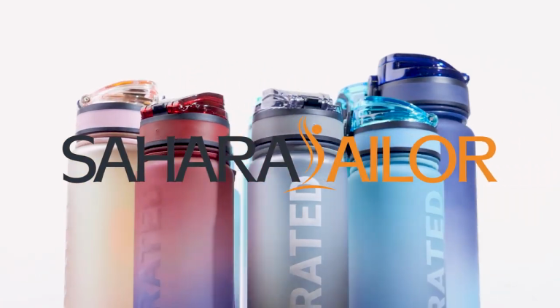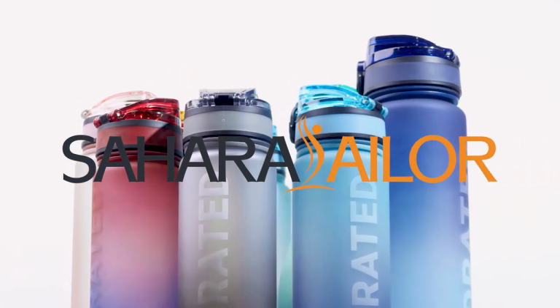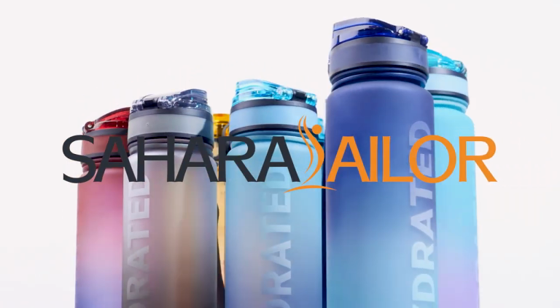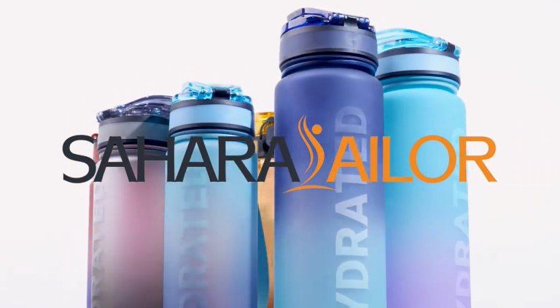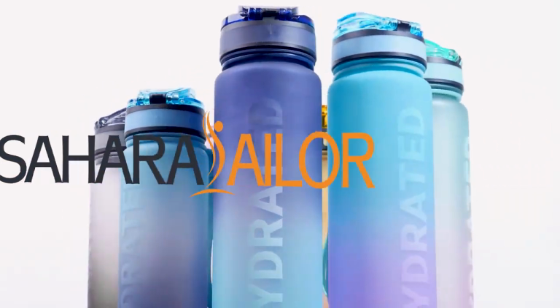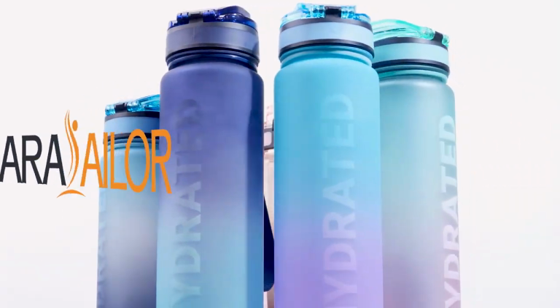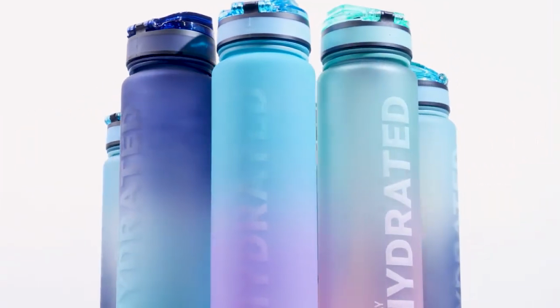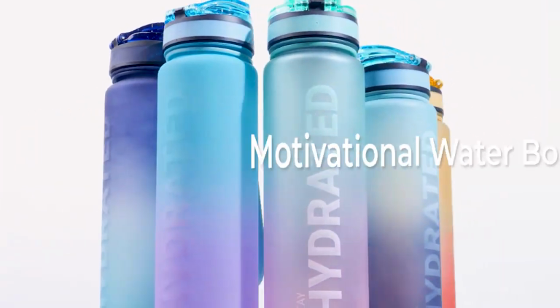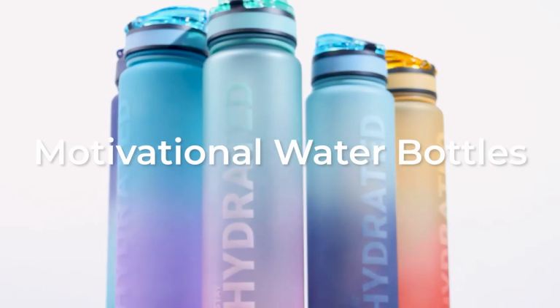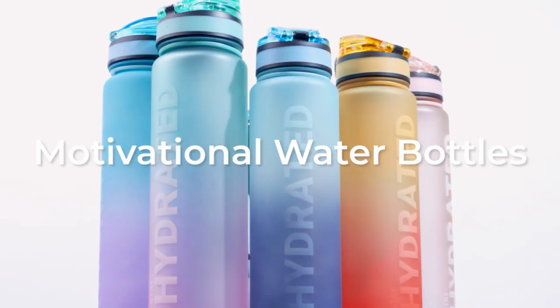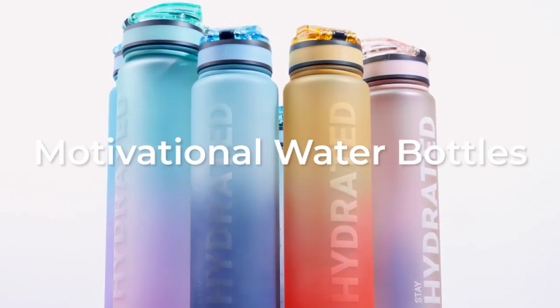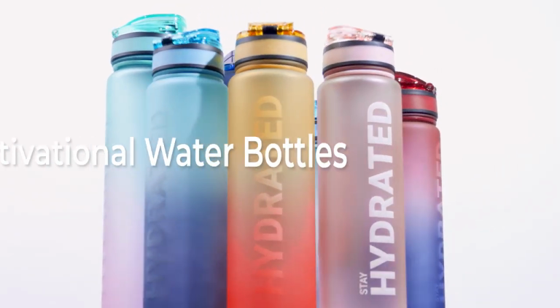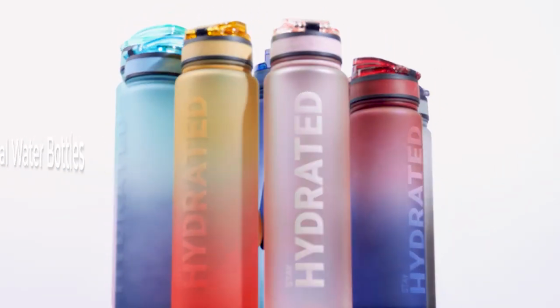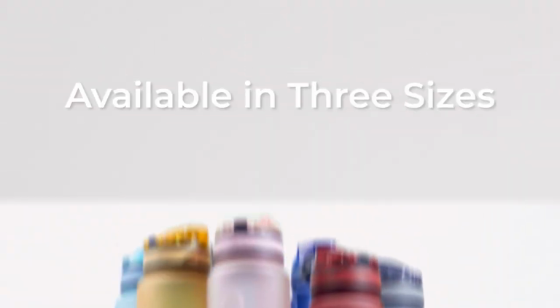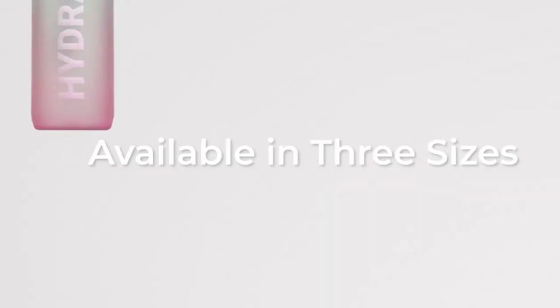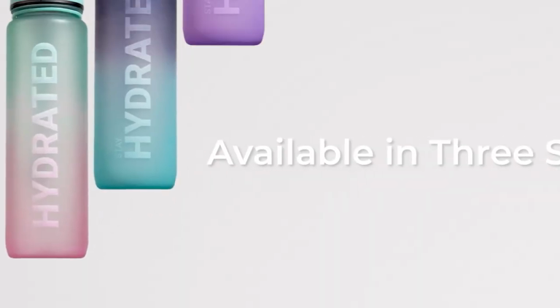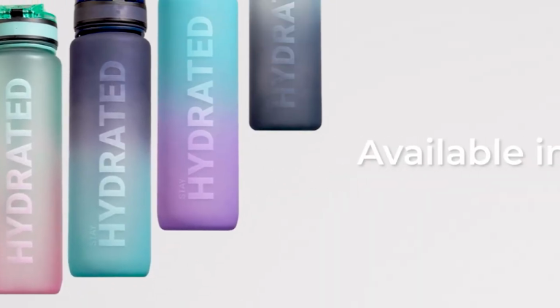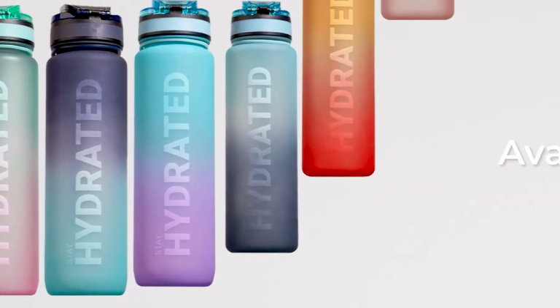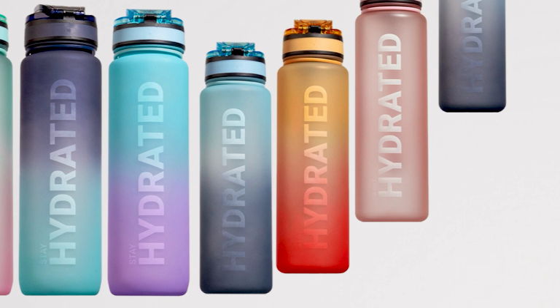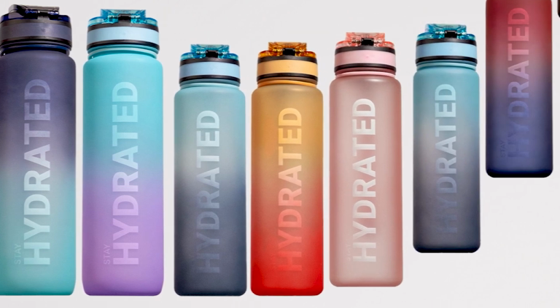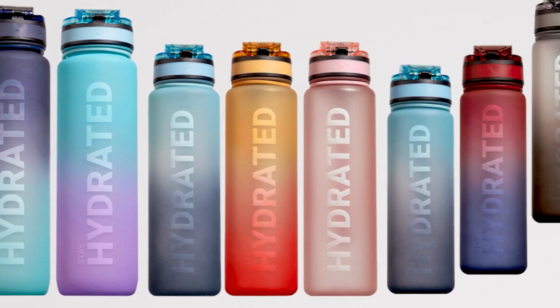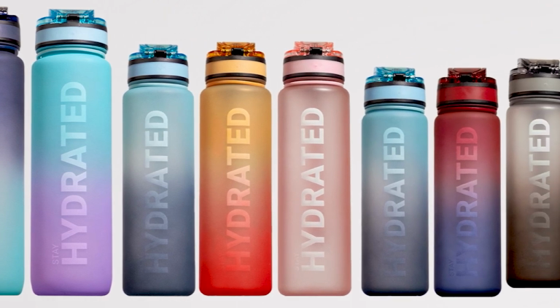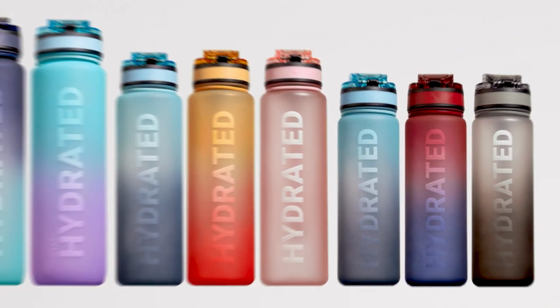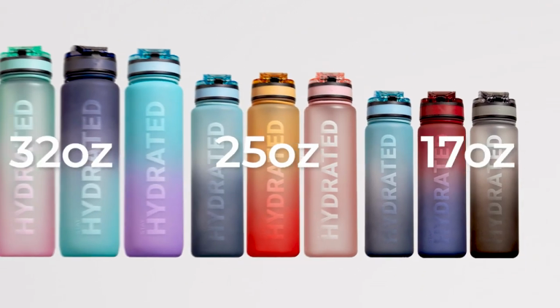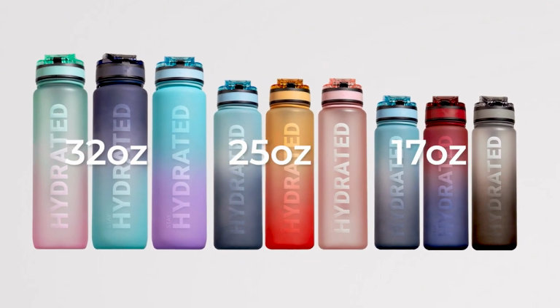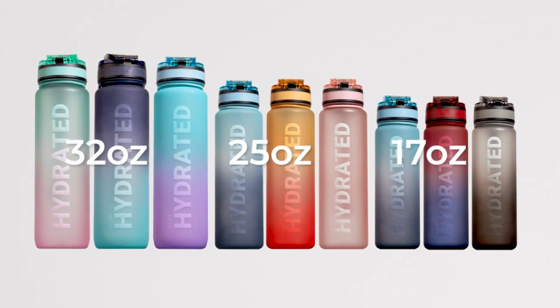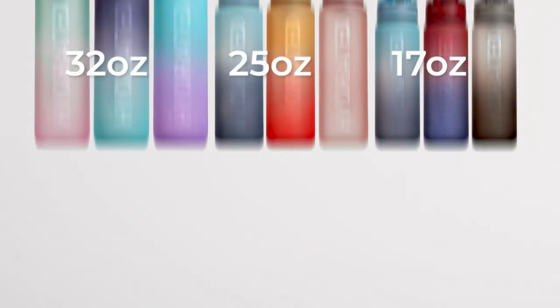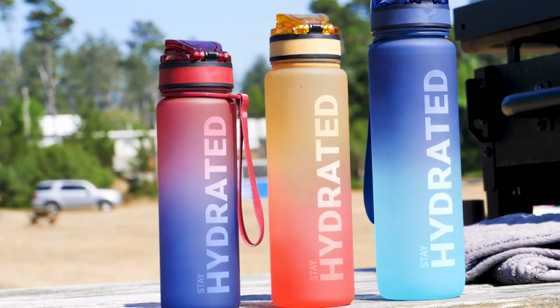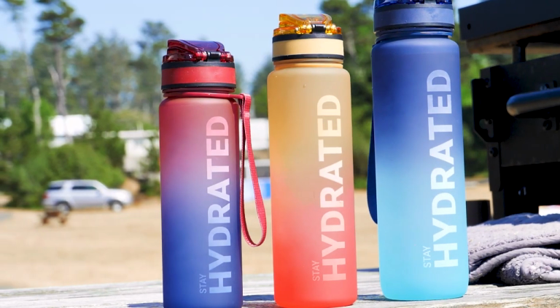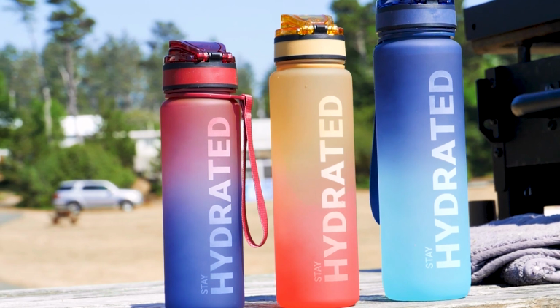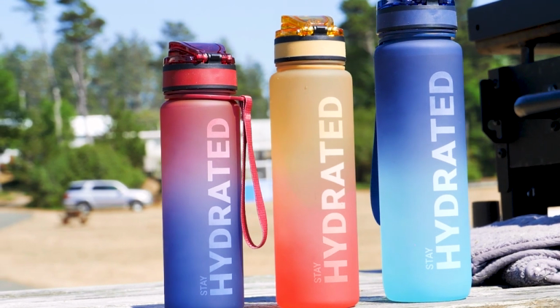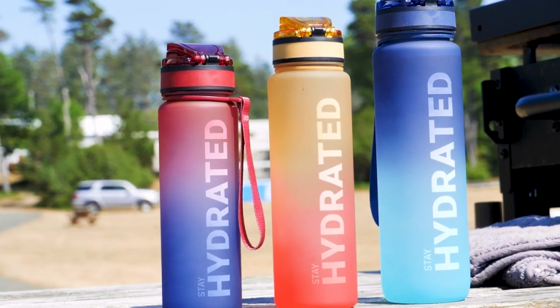Introducing Sahara Sailor Water Bottles, the perfect companion for your hydration needs. Available in three convenient sizes: 32-ounce, 25-ounce, and 17-ounce. These bottles are designed to keep you hydrated wherever you go.